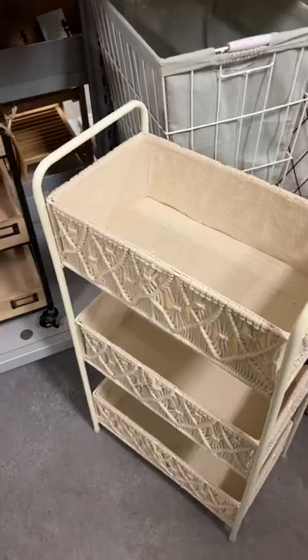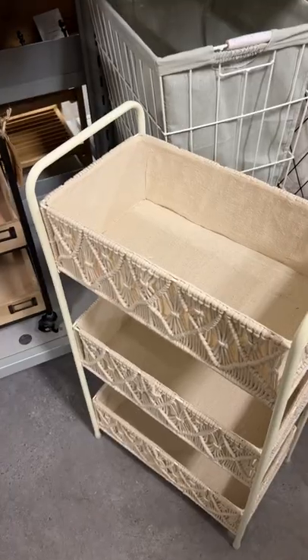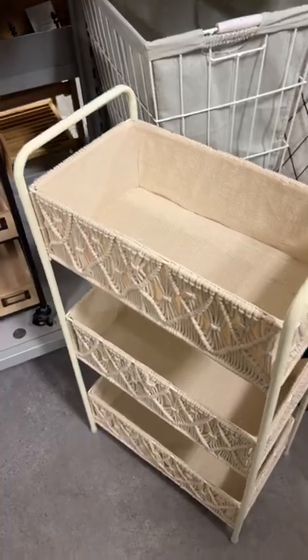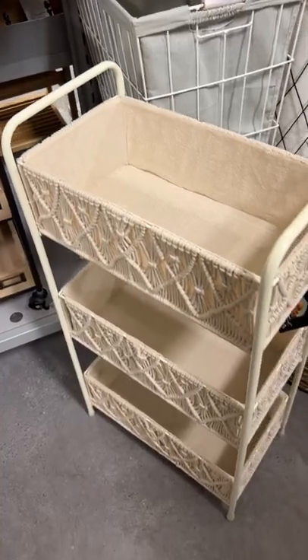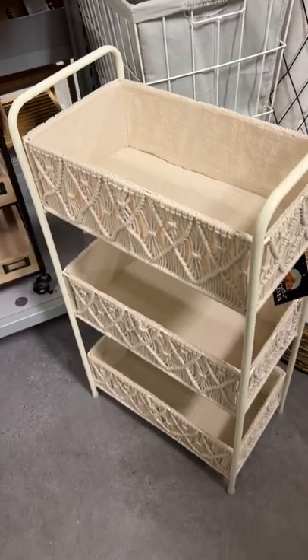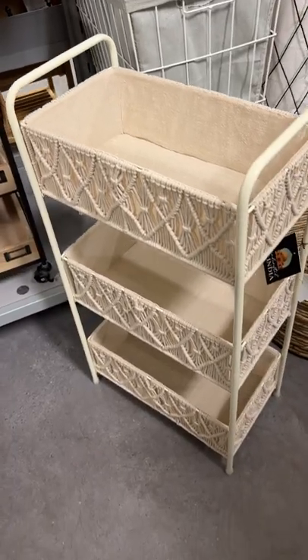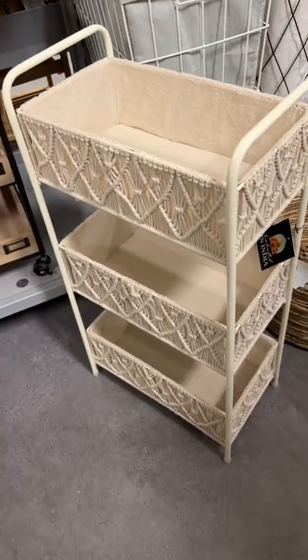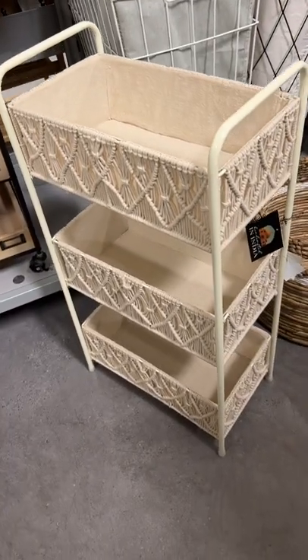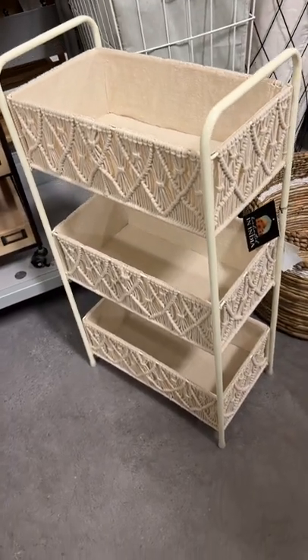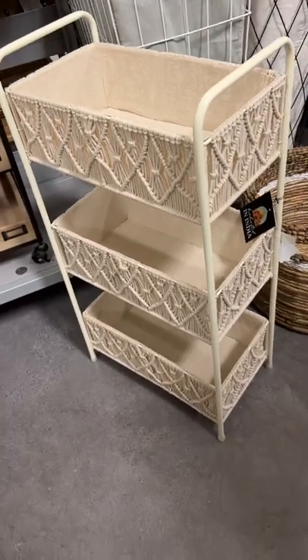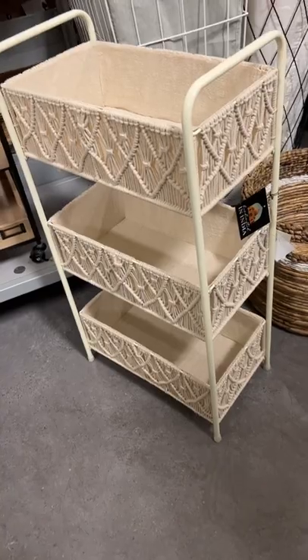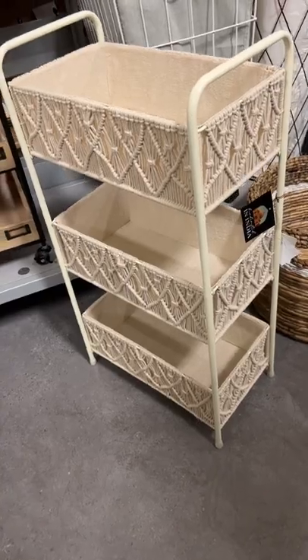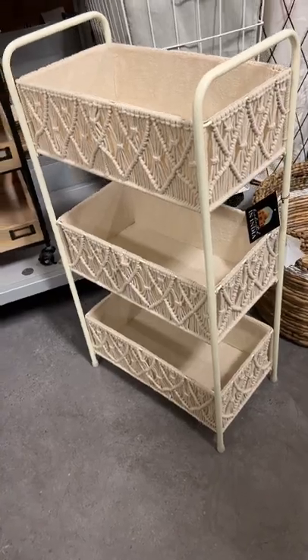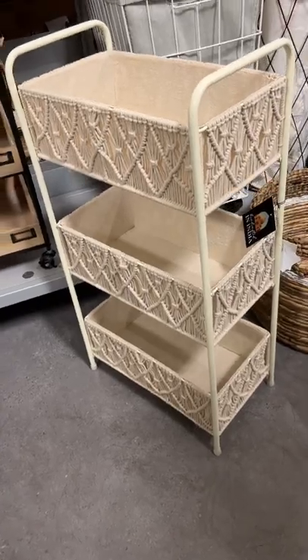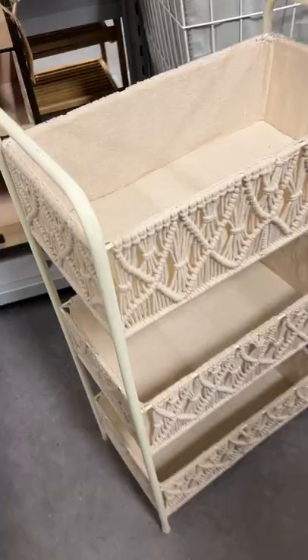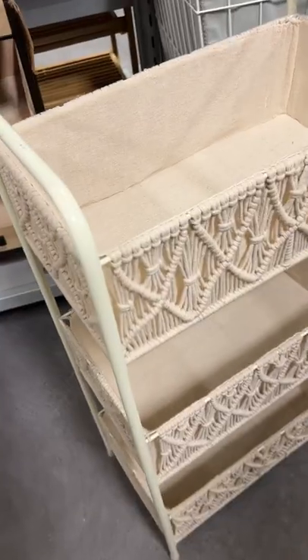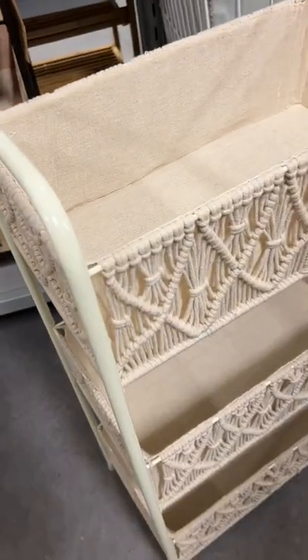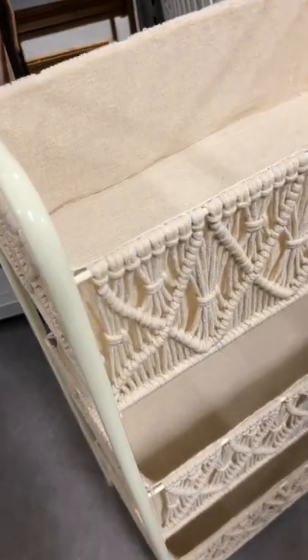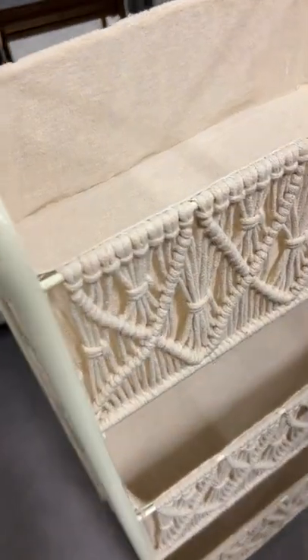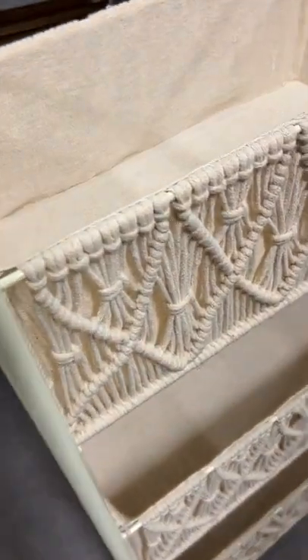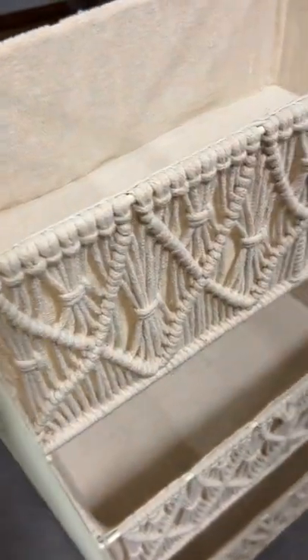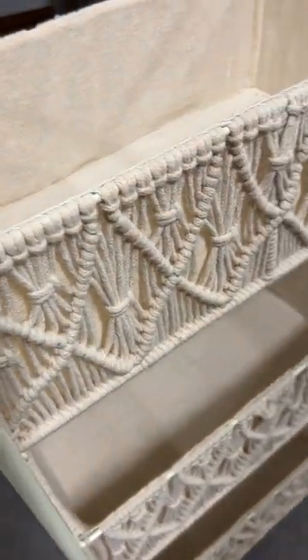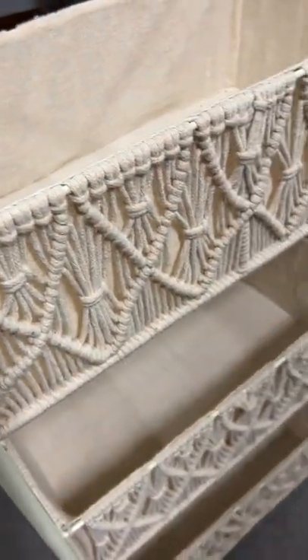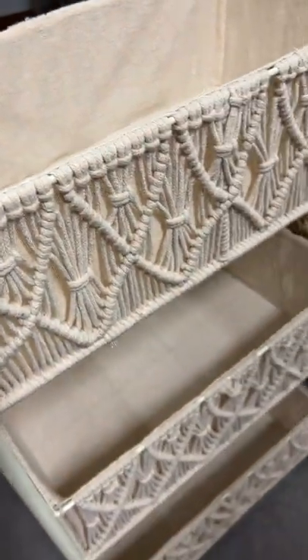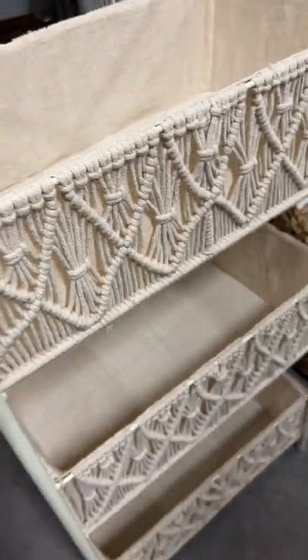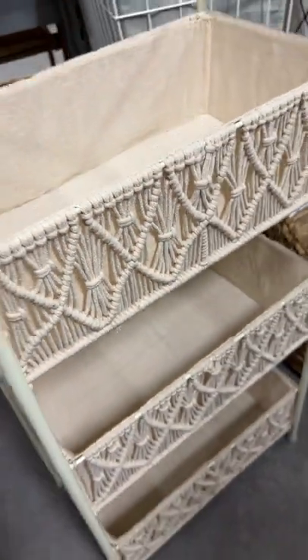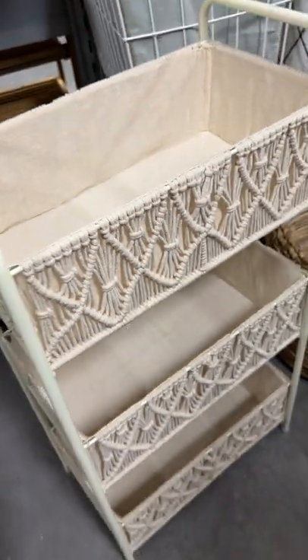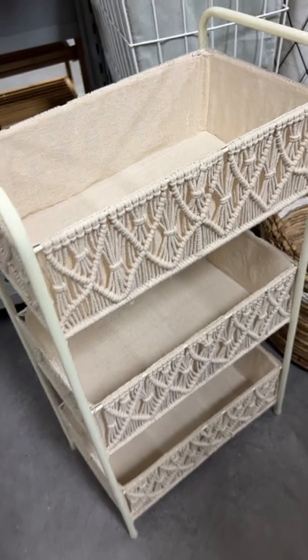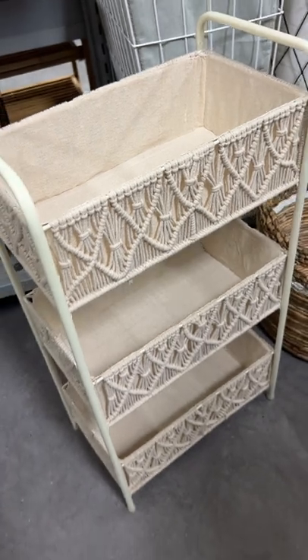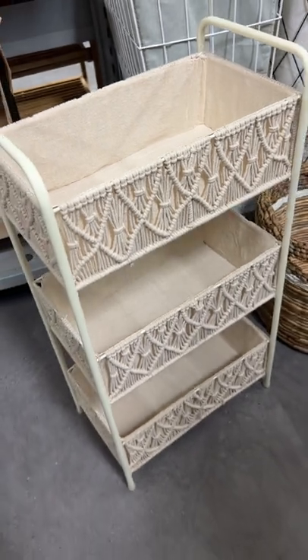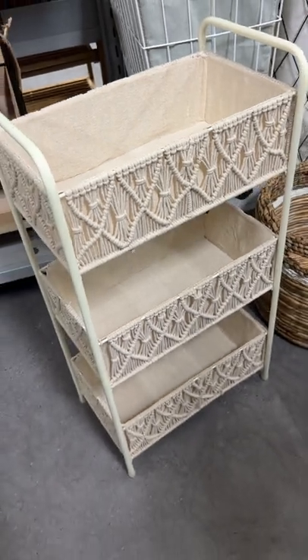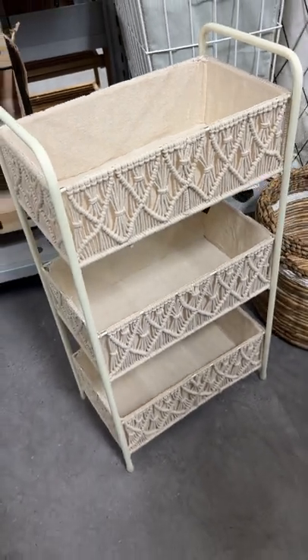I thought that this shelf was really unique with its cloth and kind of macrame detailing. This would be really great for organization in just about any space, but it is really precious for a little girl's room.